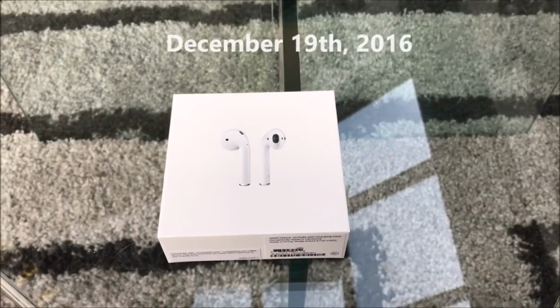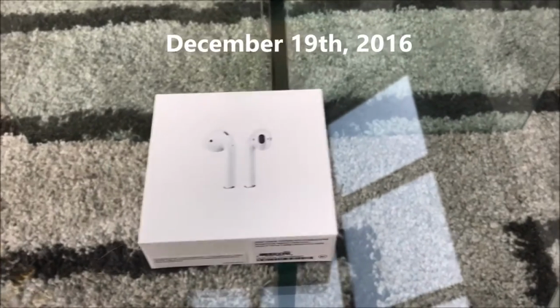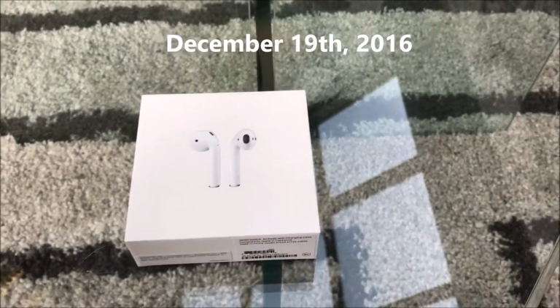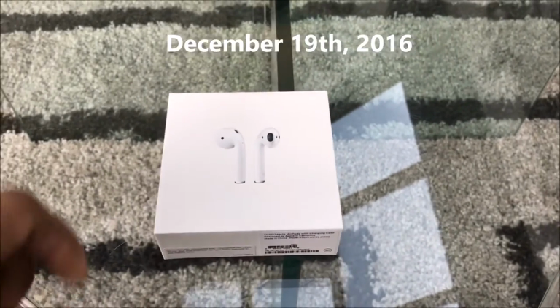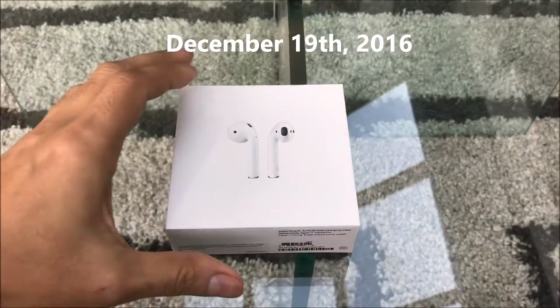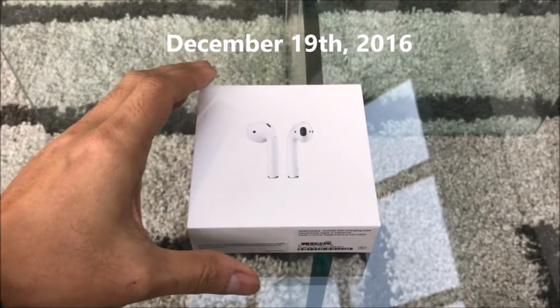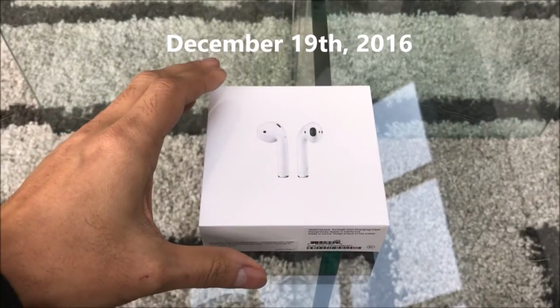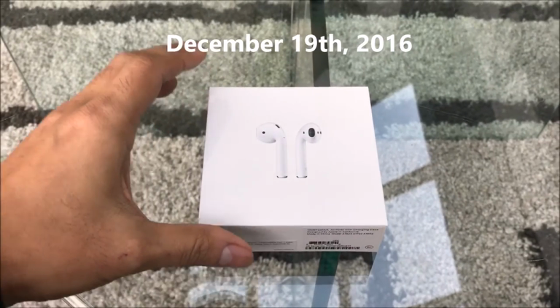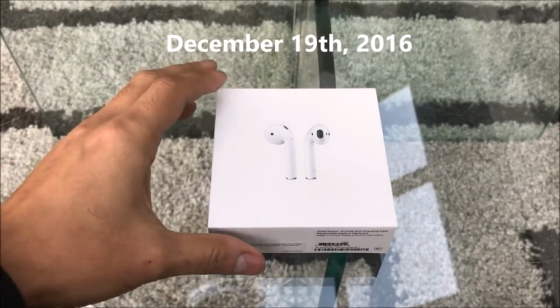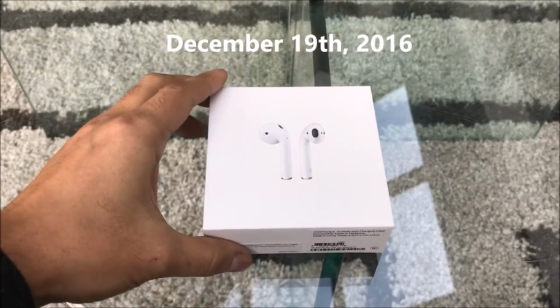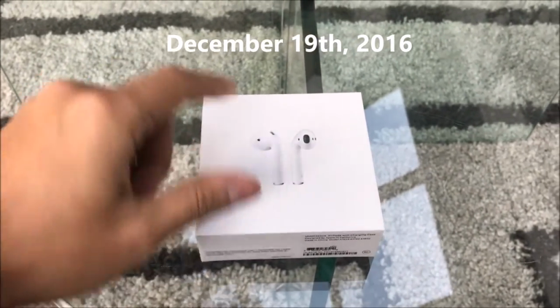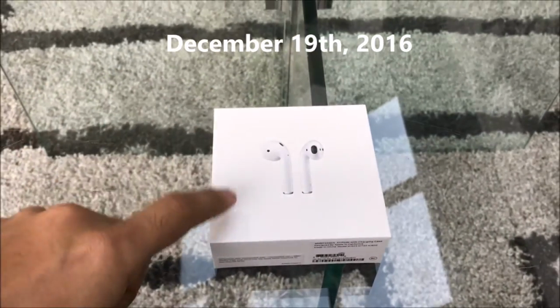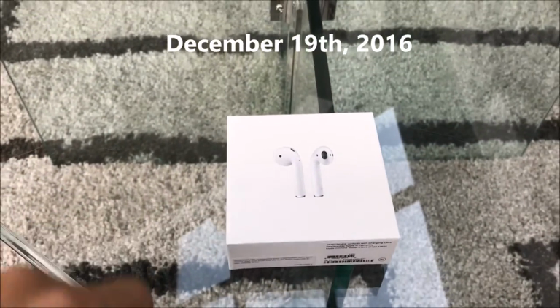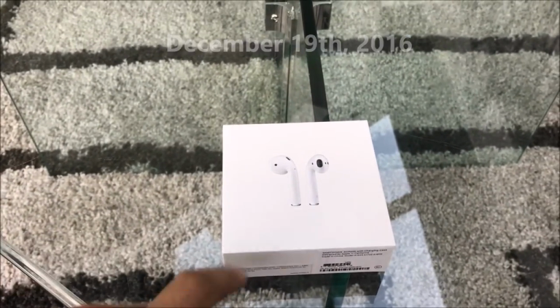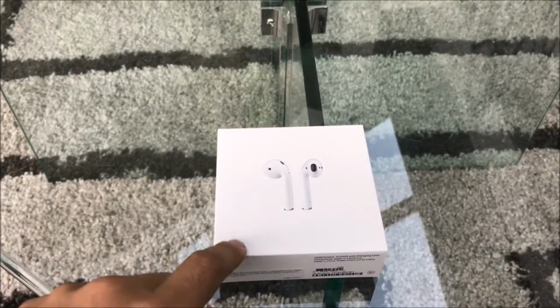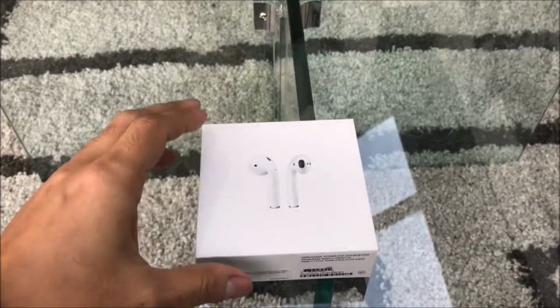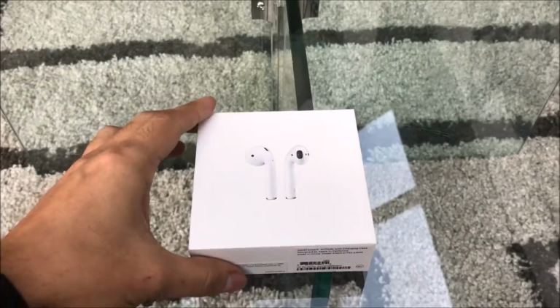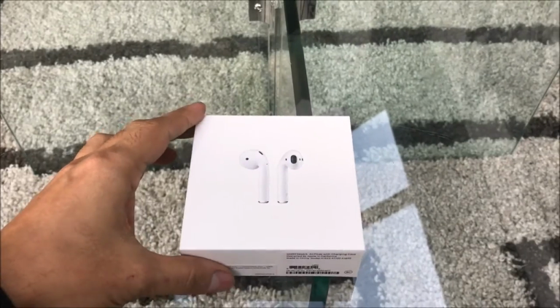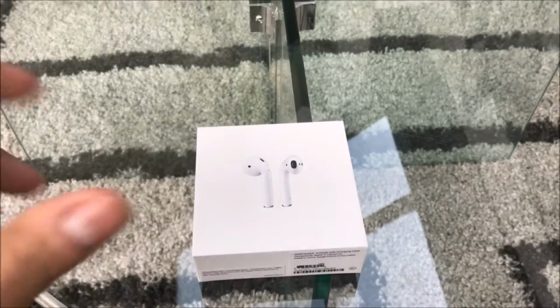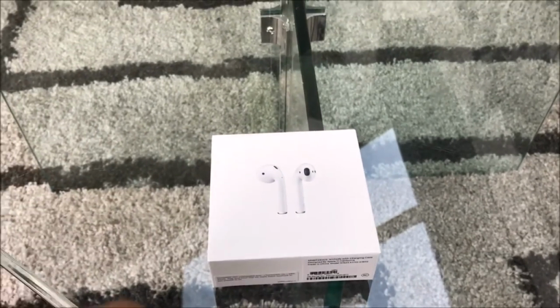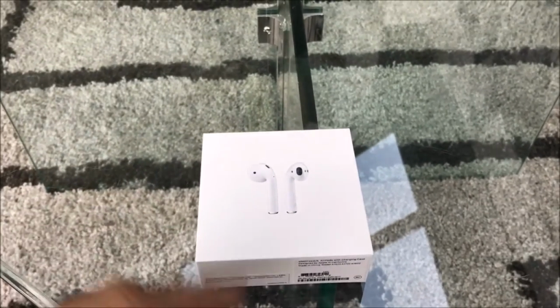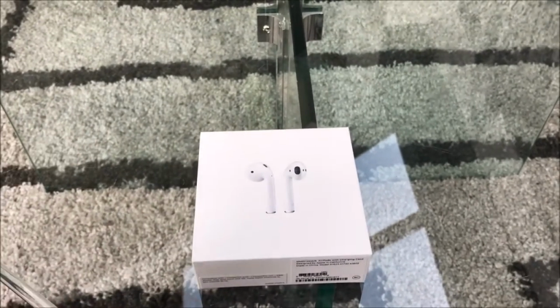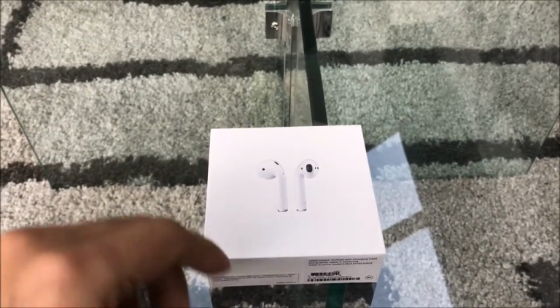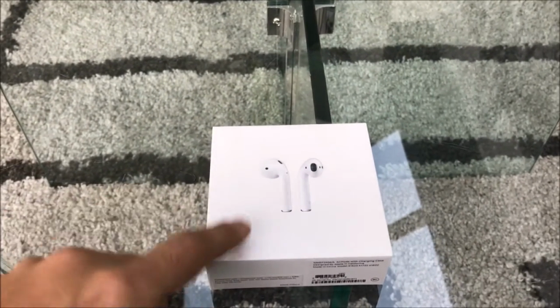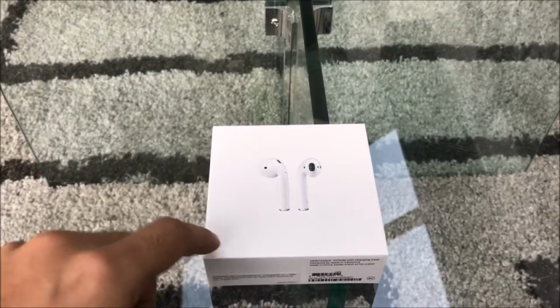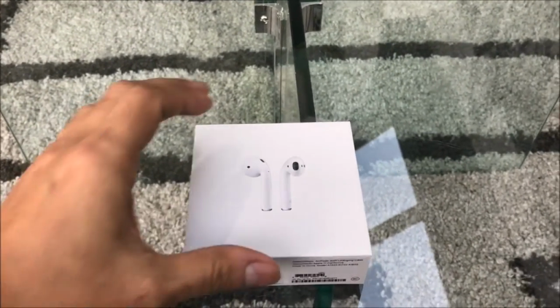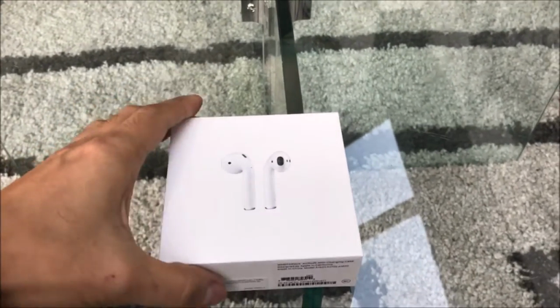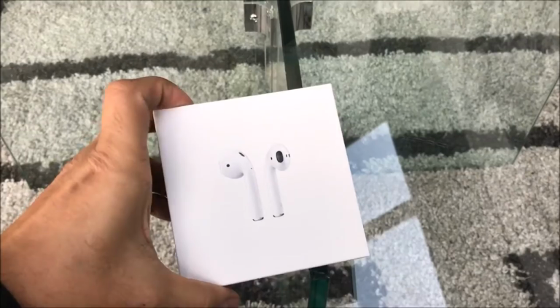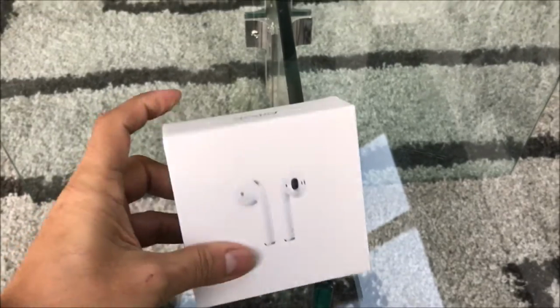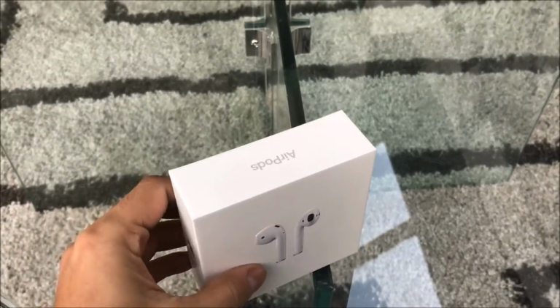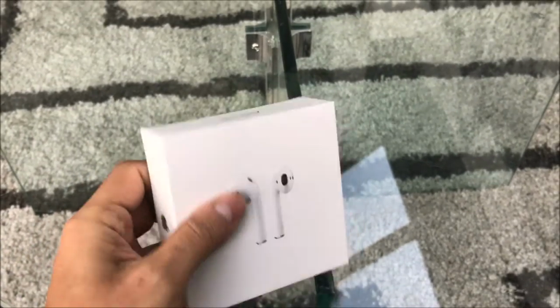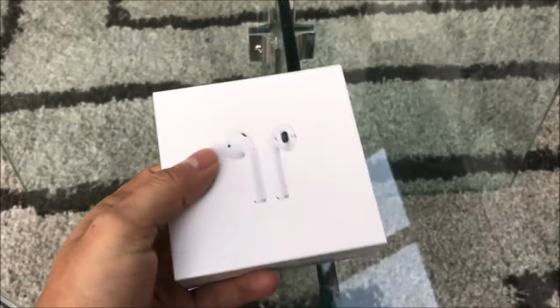Hey guys, this is J.Q. with Phone Tech at Work, and this morning we're going to be doing a quick unboxing of the brand new AirPods. I just got these this morning — it was a minimal line at the Garden State Plaza store here in New Jersey, and I'm happy about this.